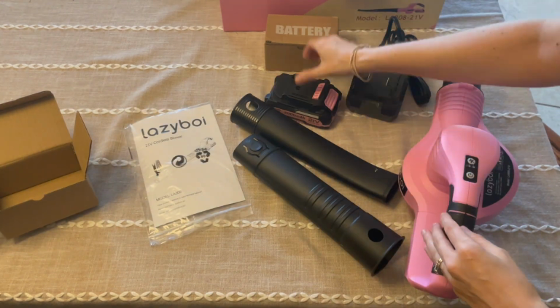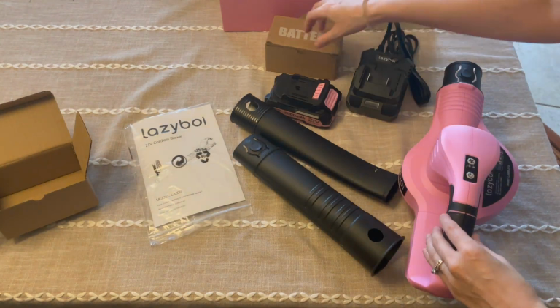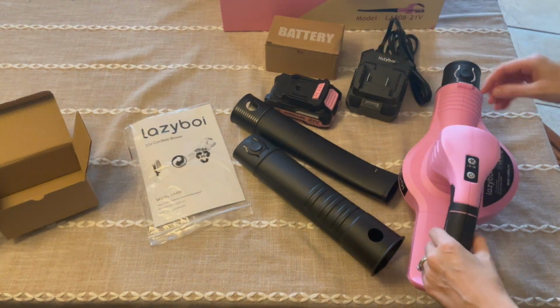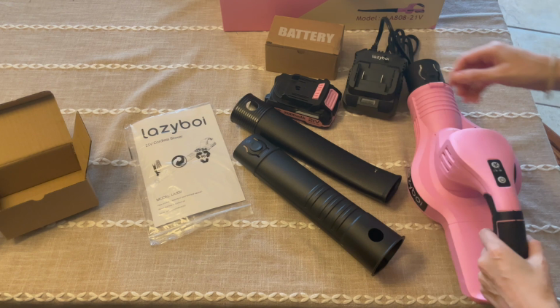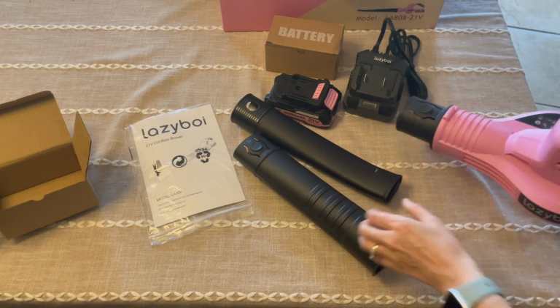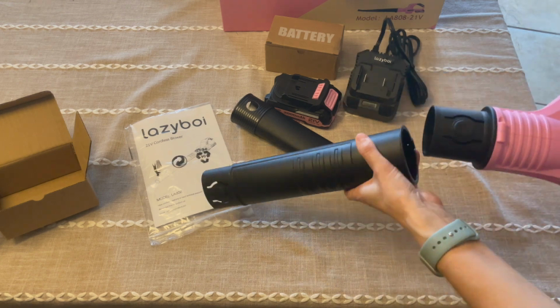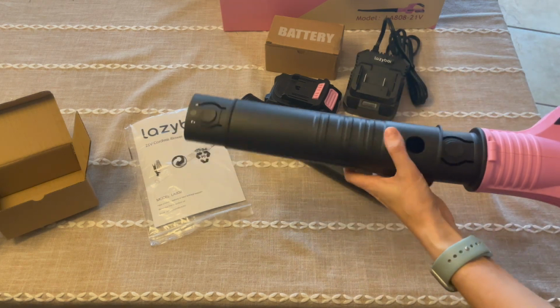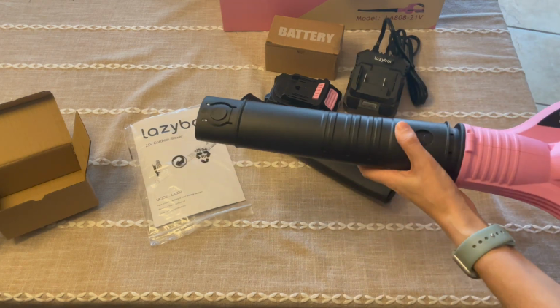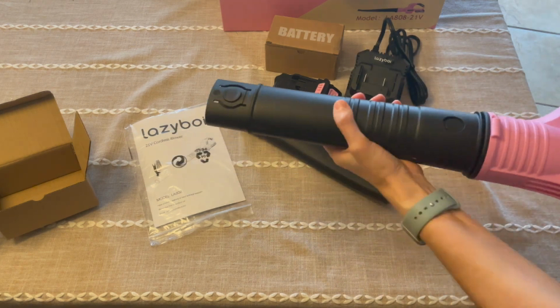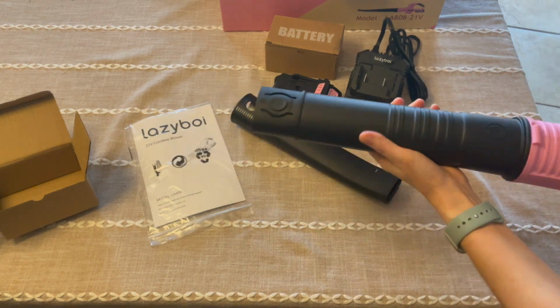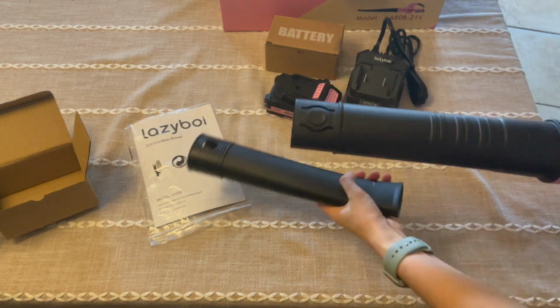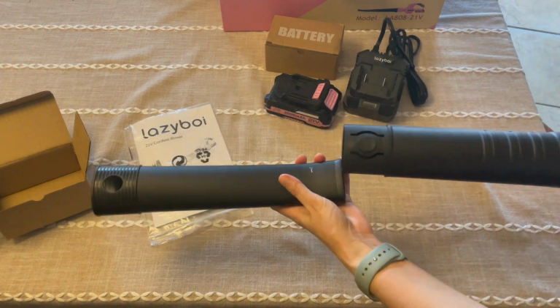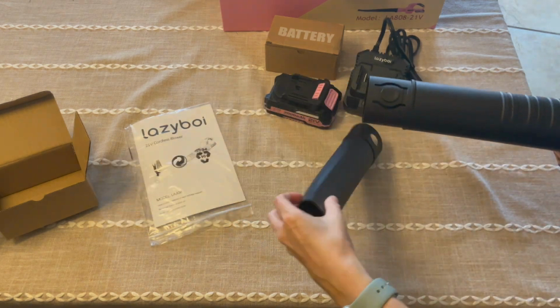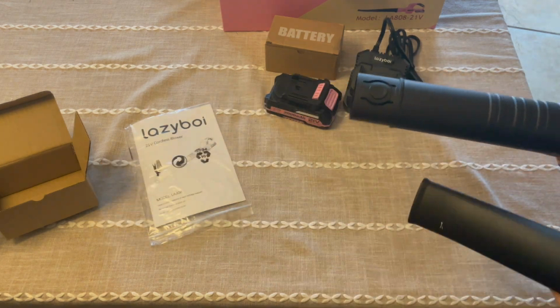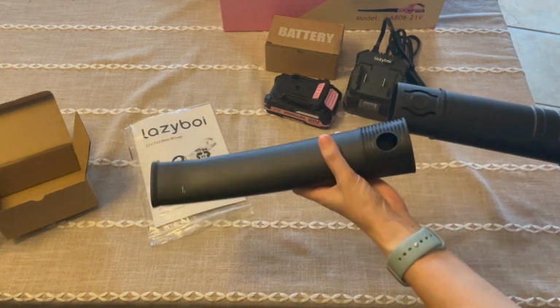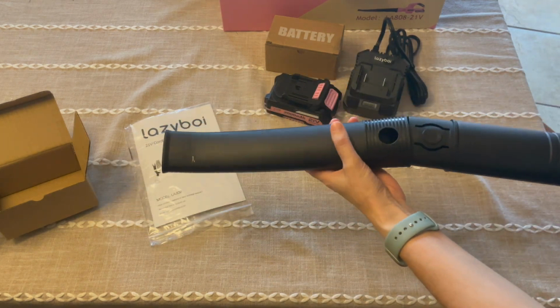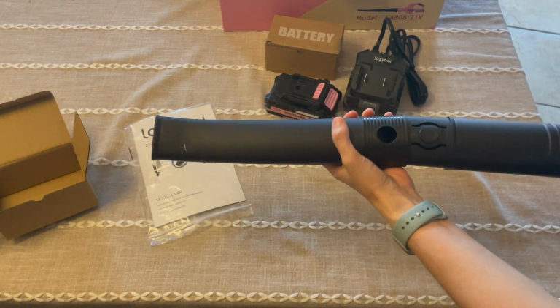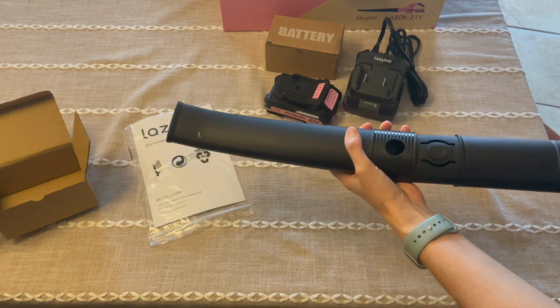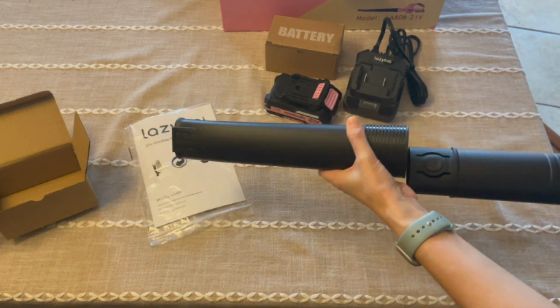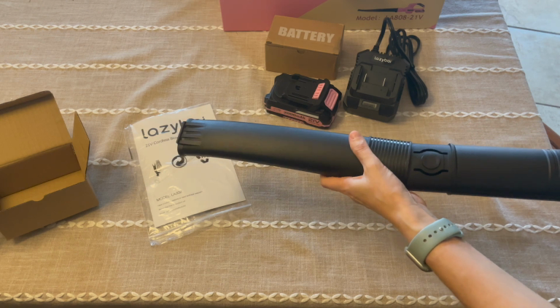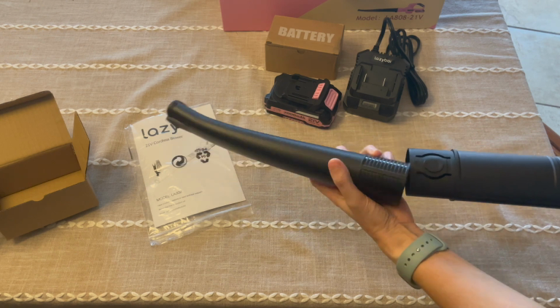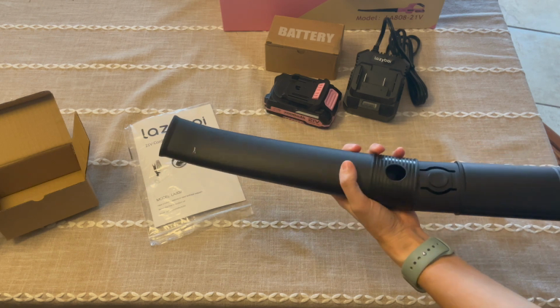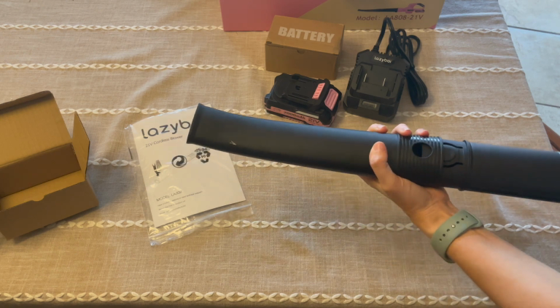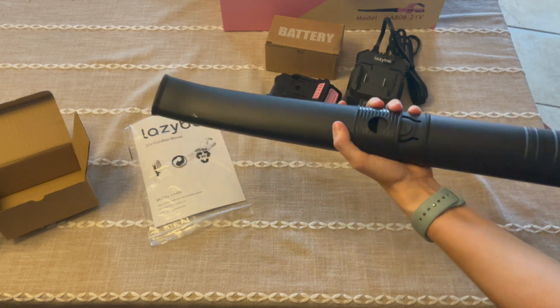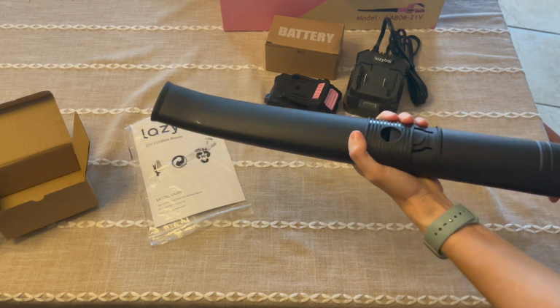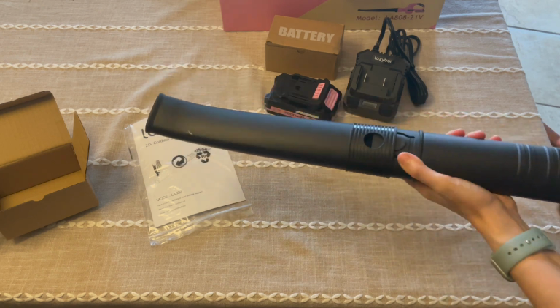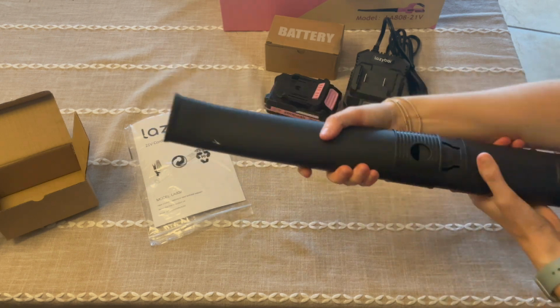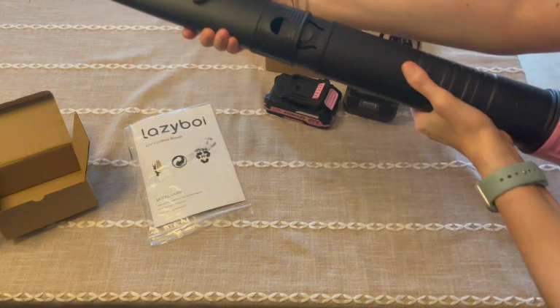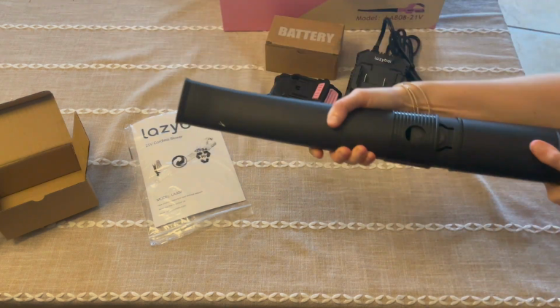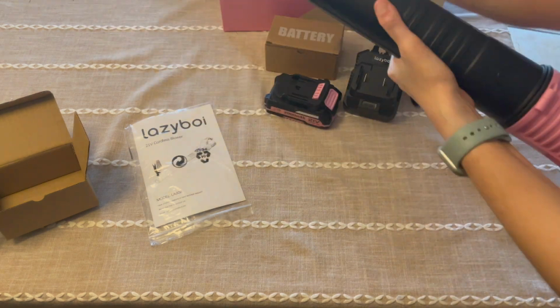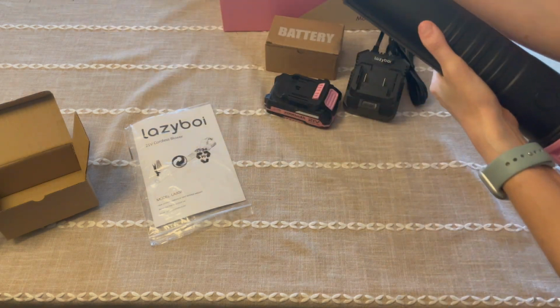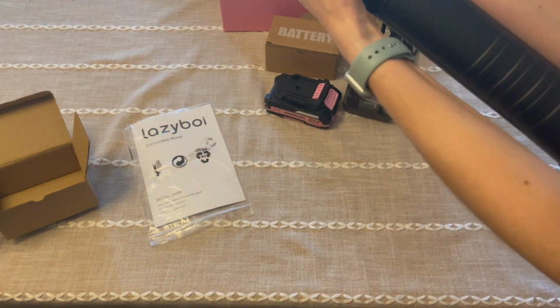This product is perfect. It actually includes two batteries so you can charge those and have them ready to go. And if one dies on you, you've got the other one so you can continue on with your yard work, no problem.